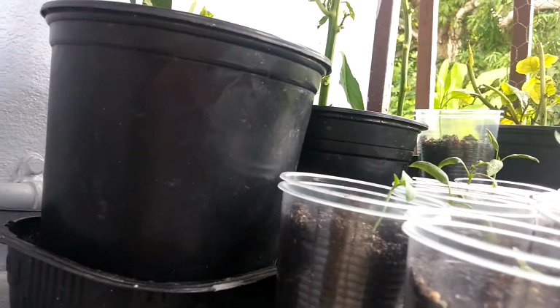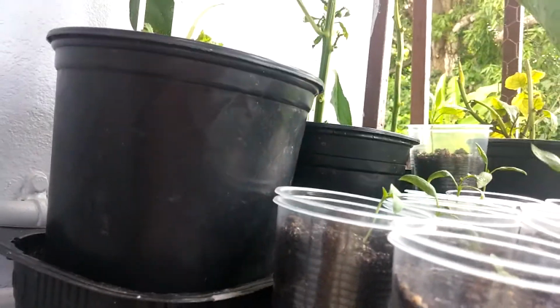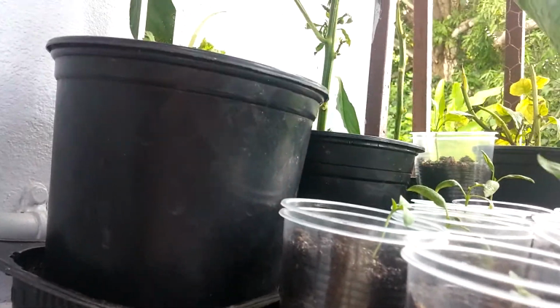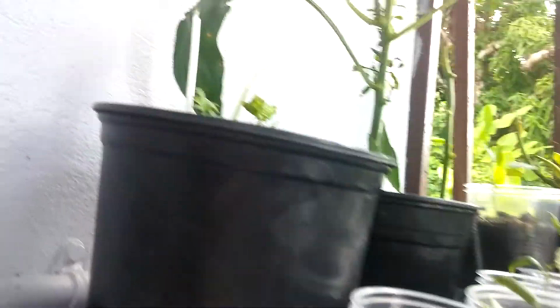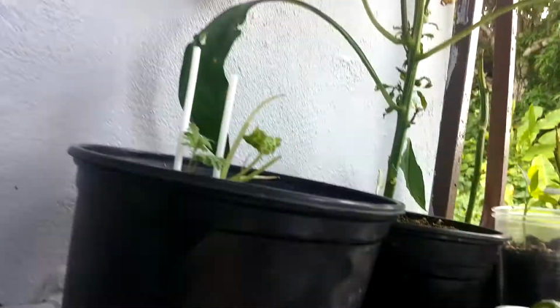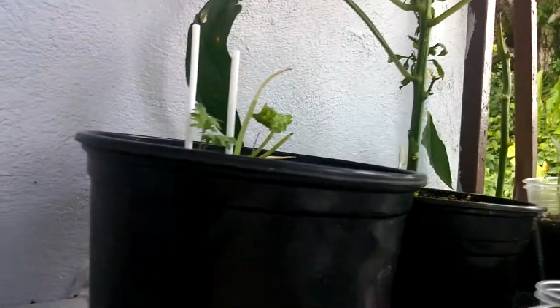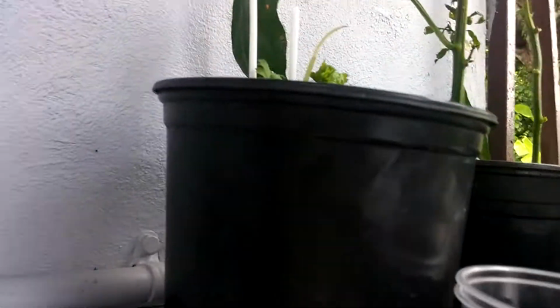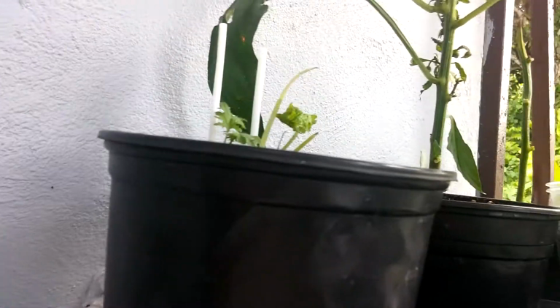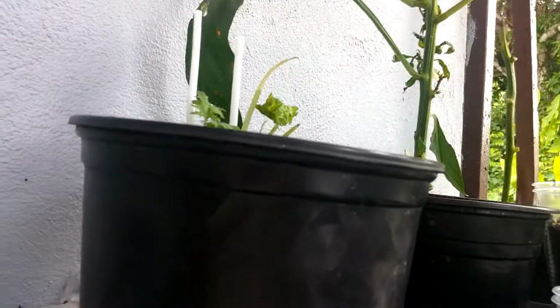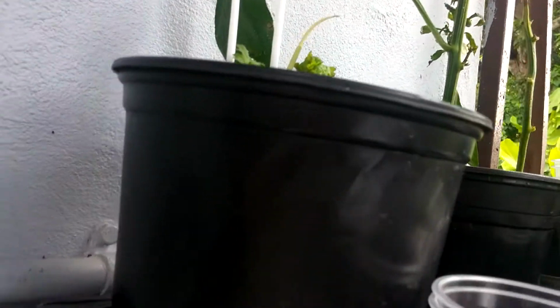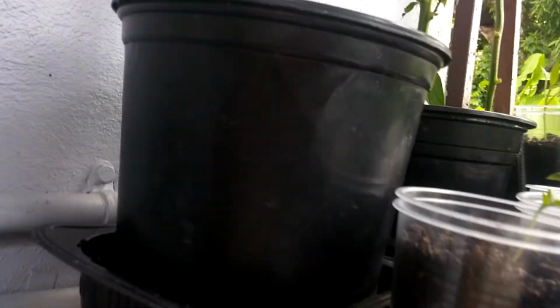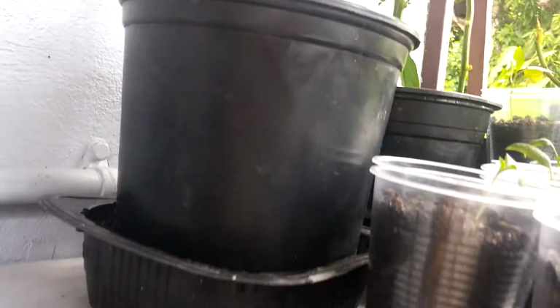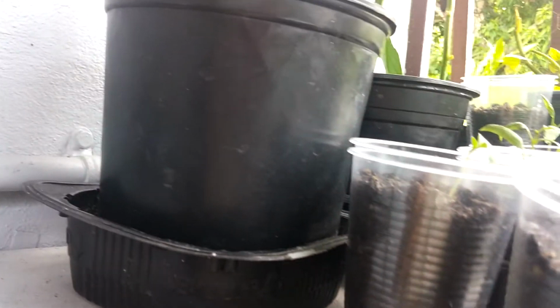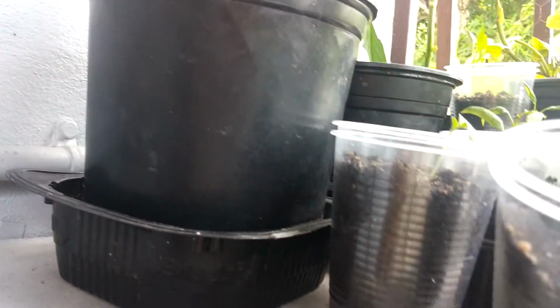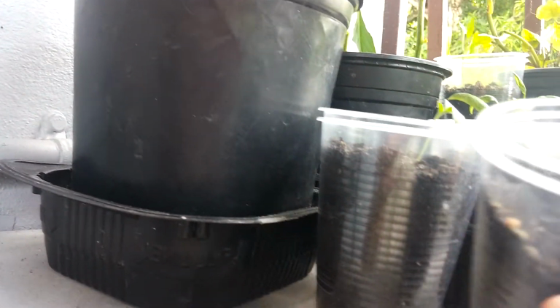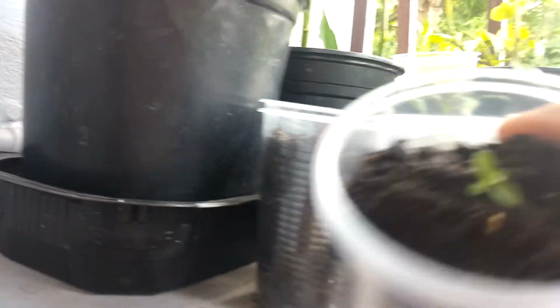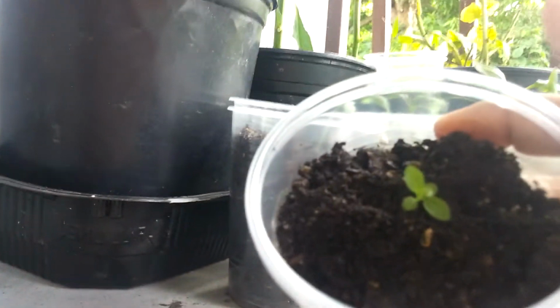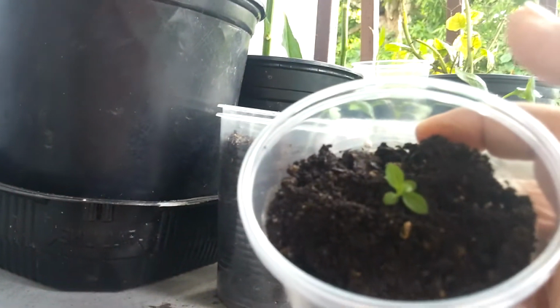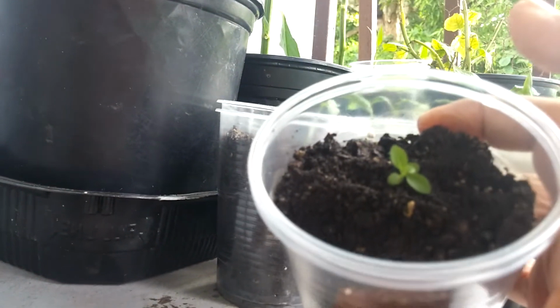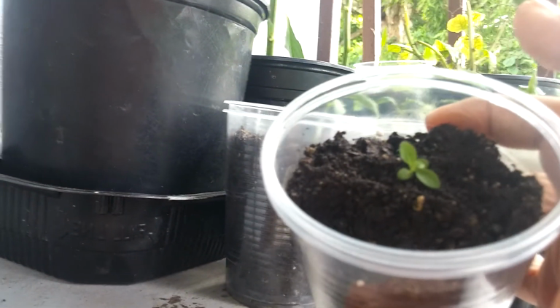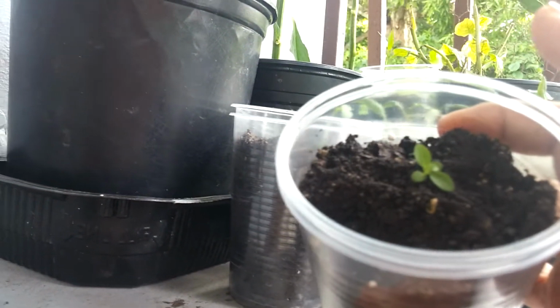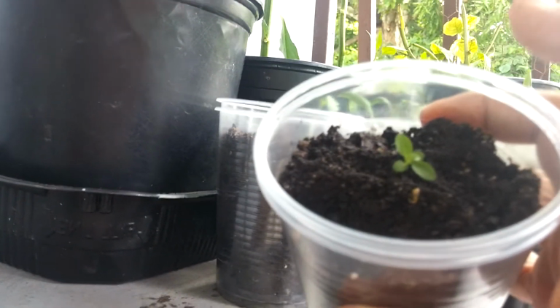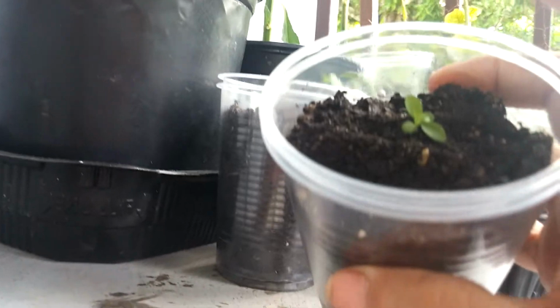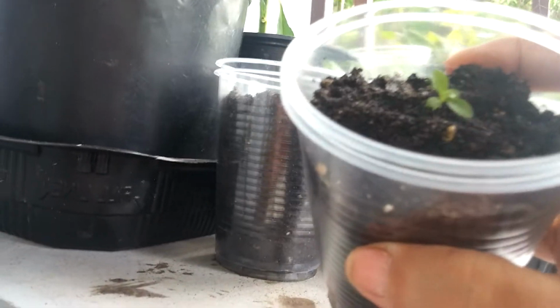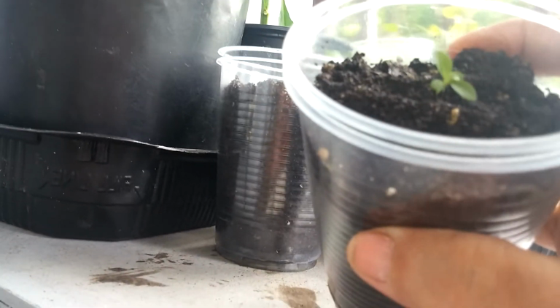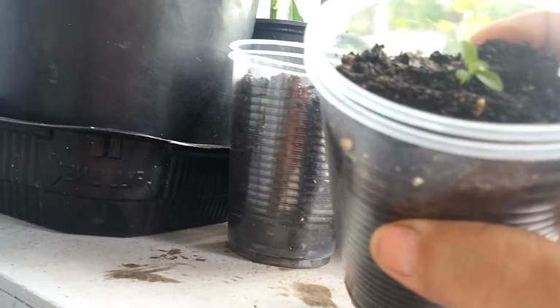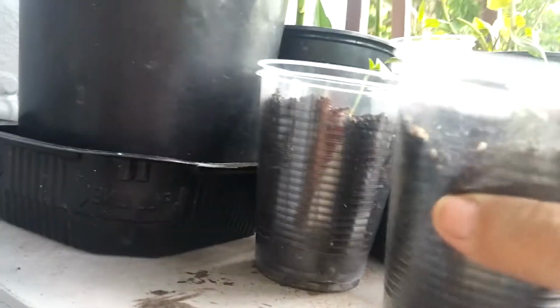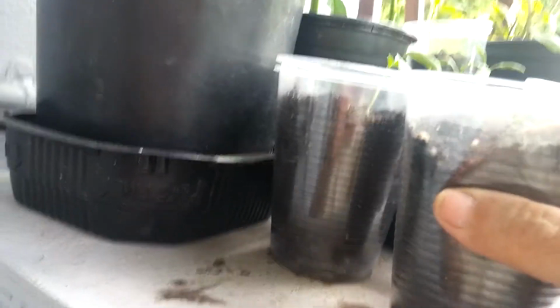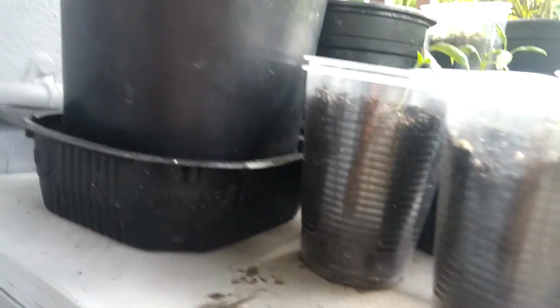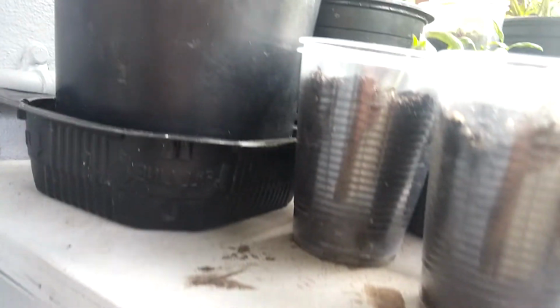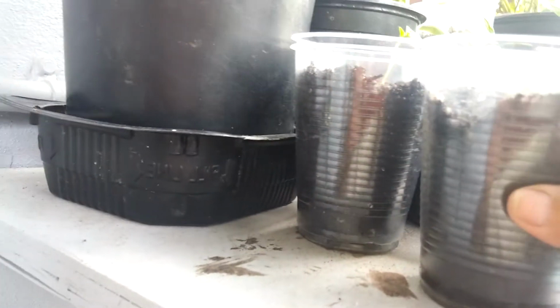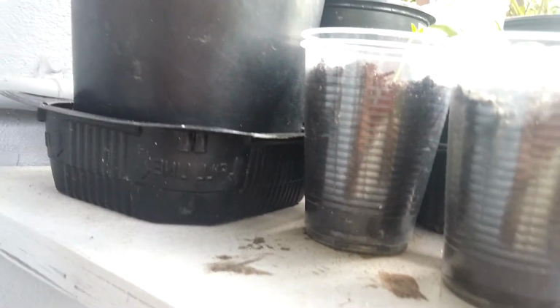I don't know why, because it gets sun like everyone, all of them. And I don't know what this is, but it came in the plant. So I'm going to leave it there and see what it is.